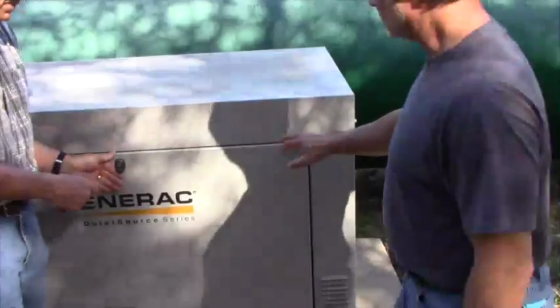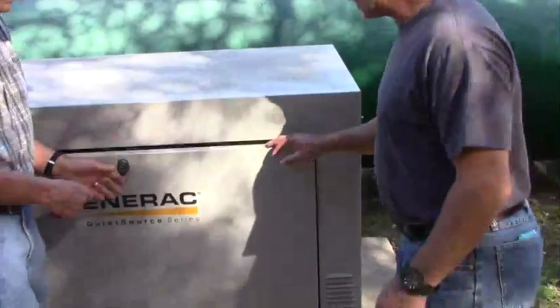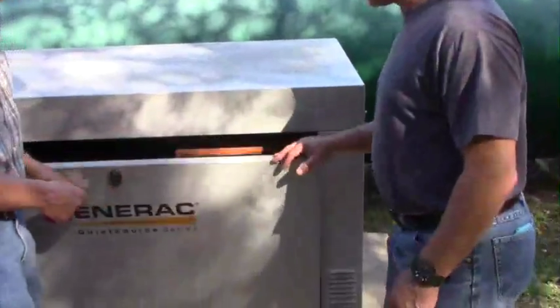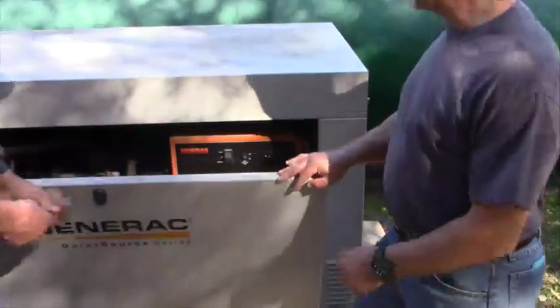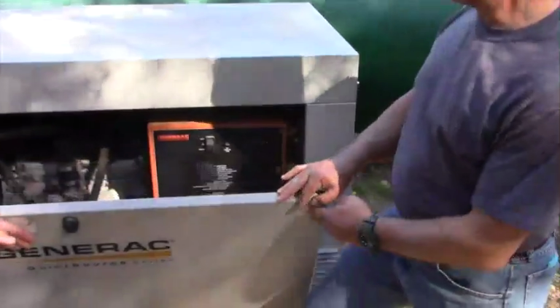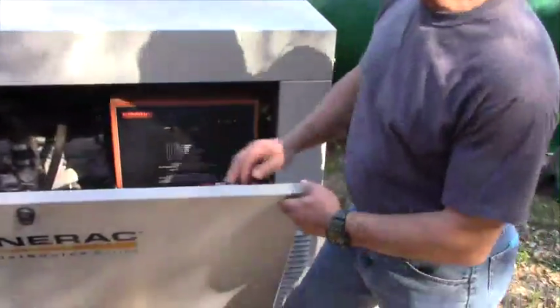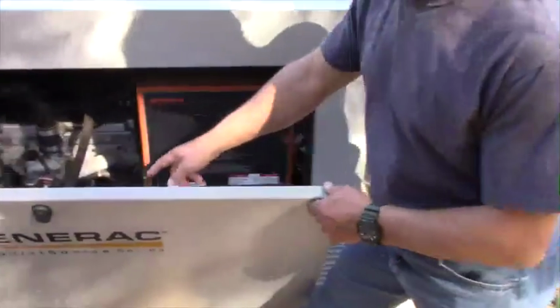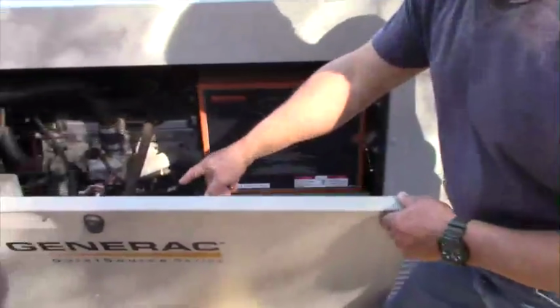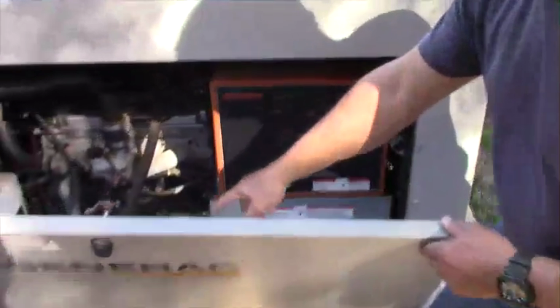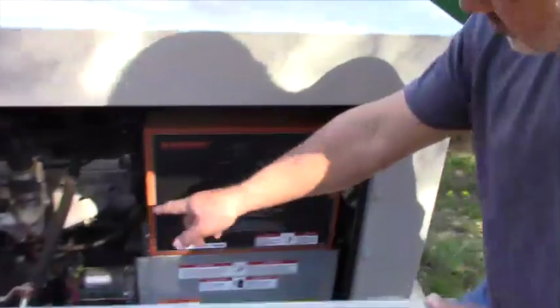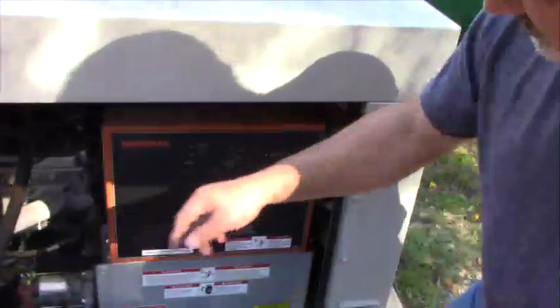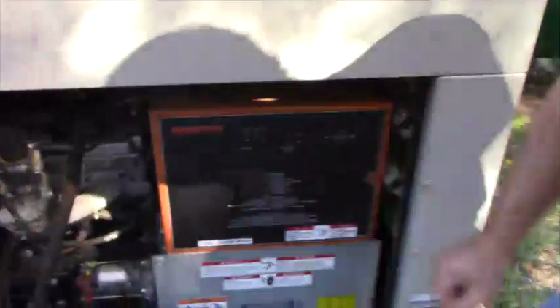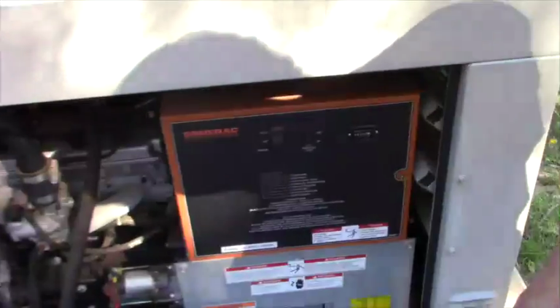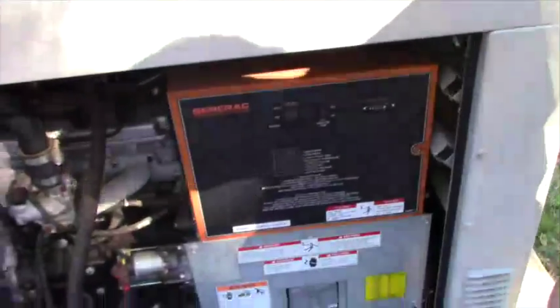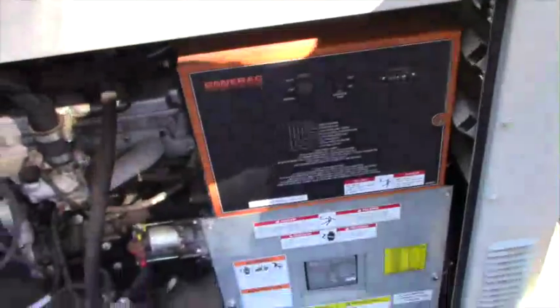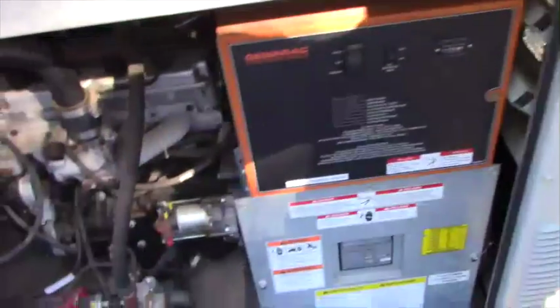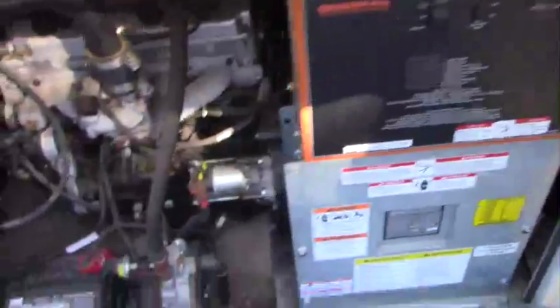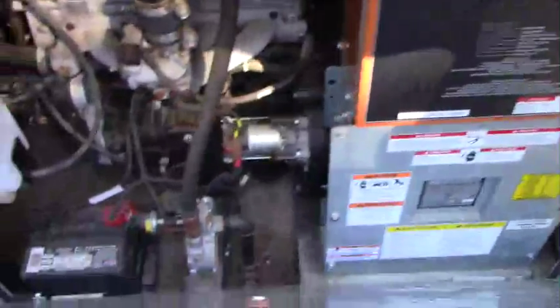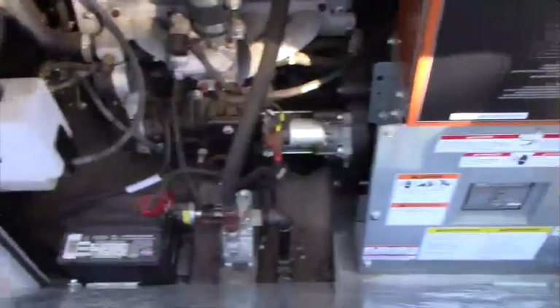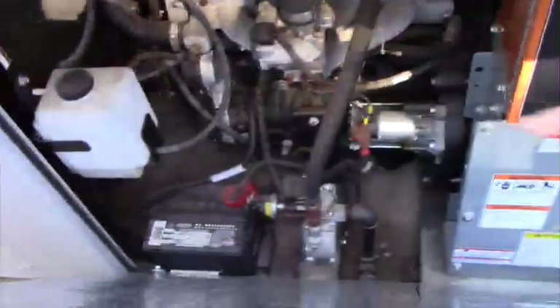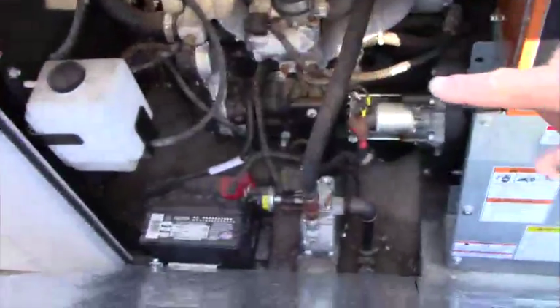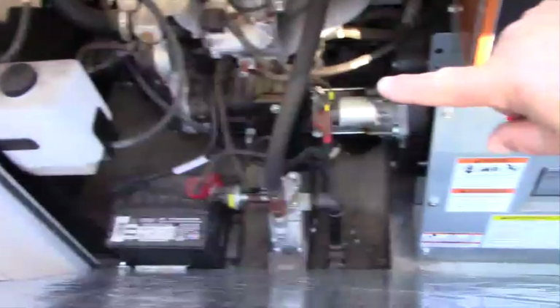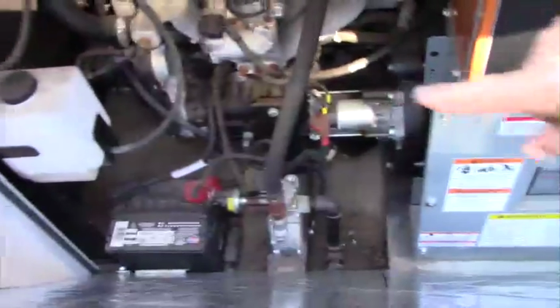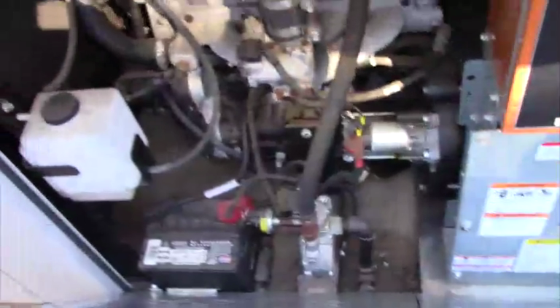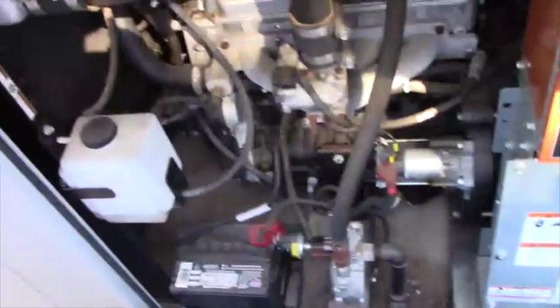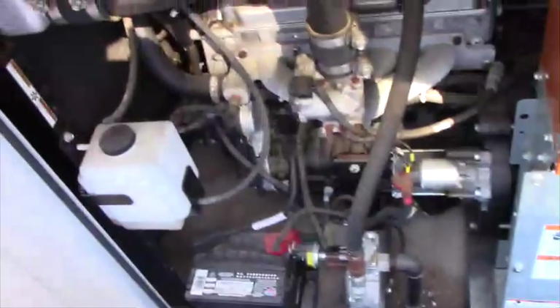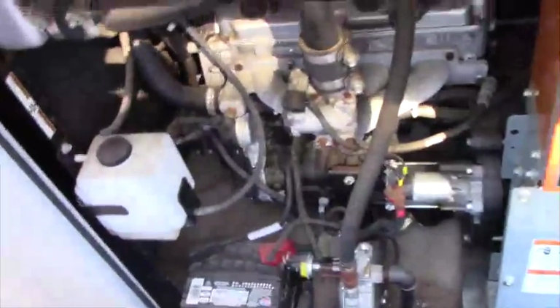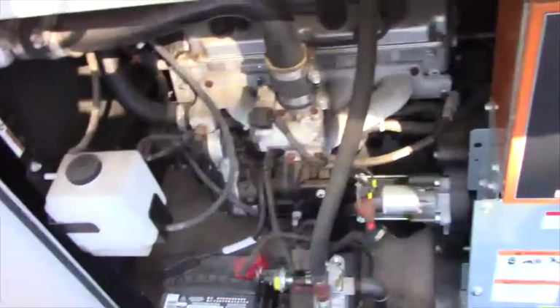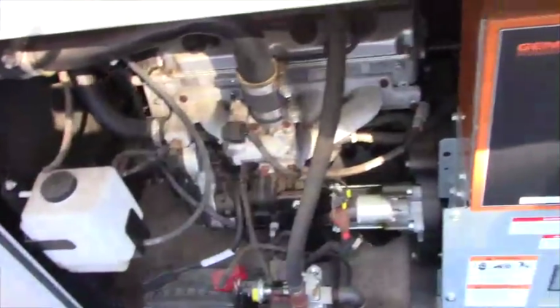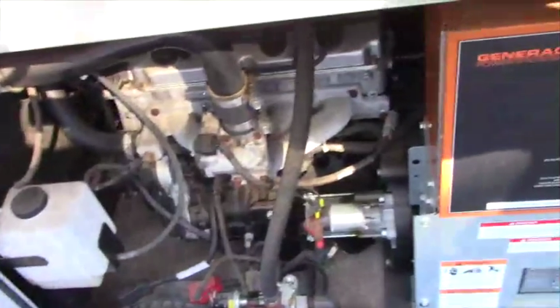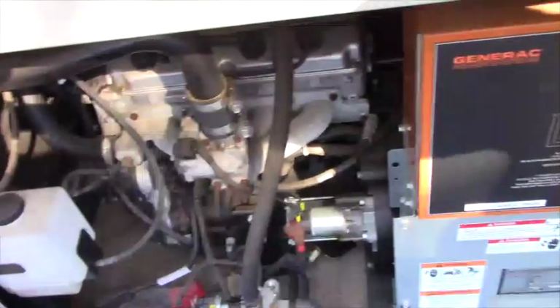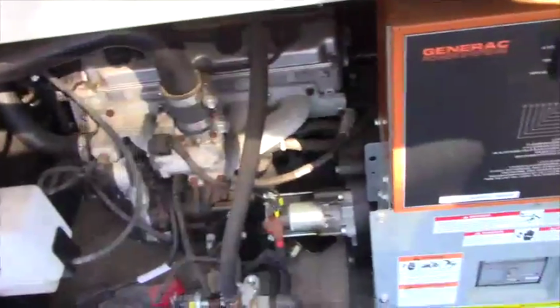There's also a battery here — that's the ignition source for the generator. And there's a cooling system with antifreeze, just like a car engine.